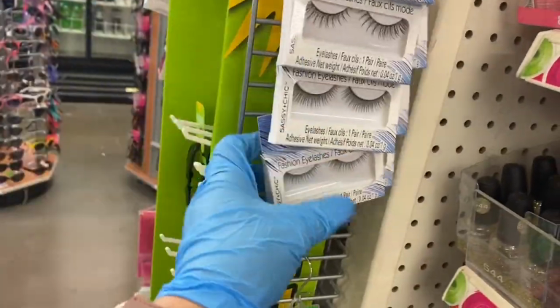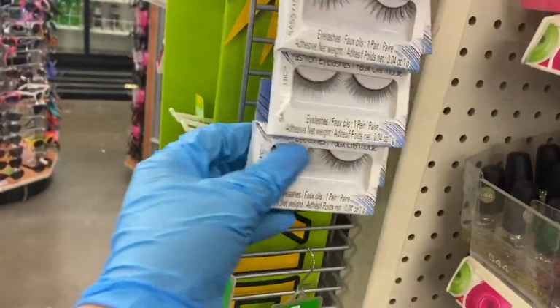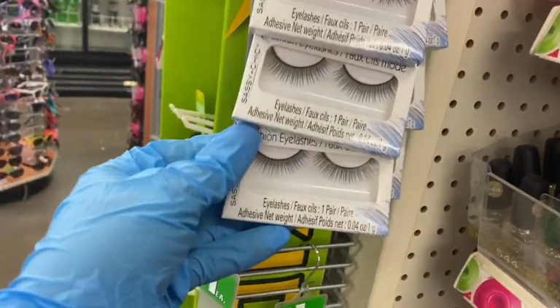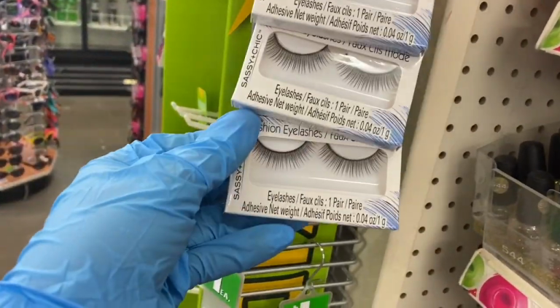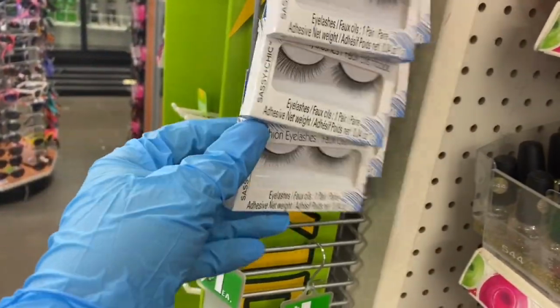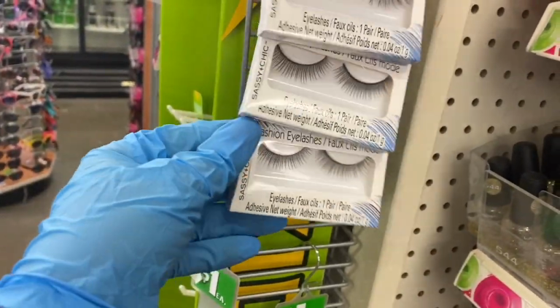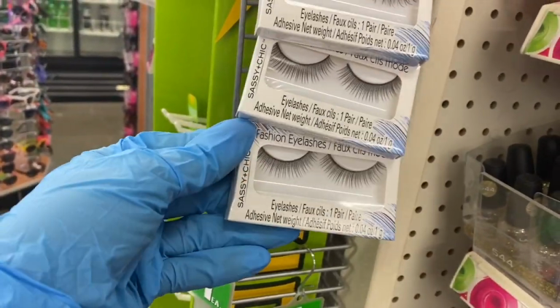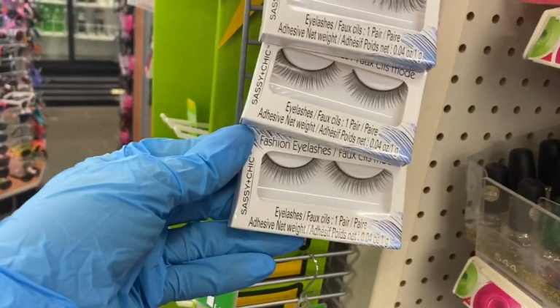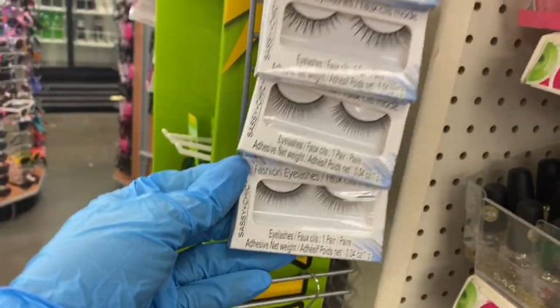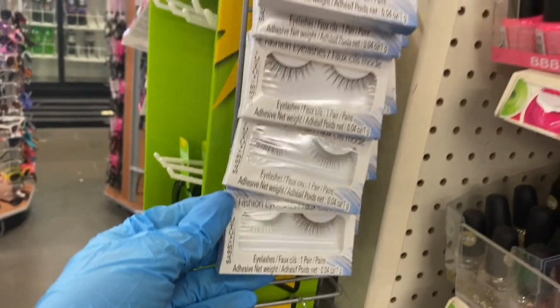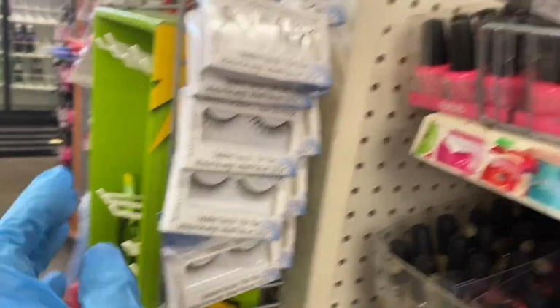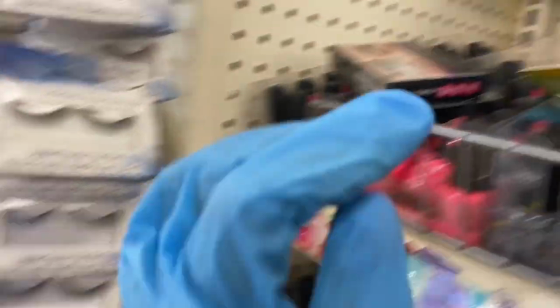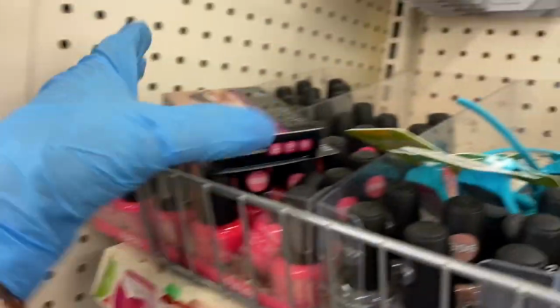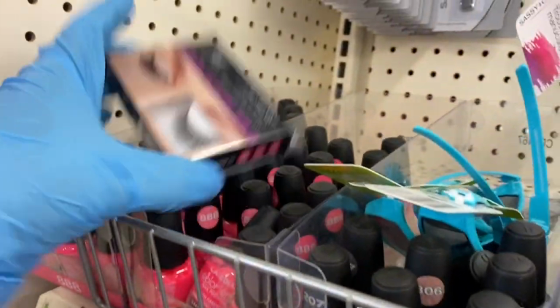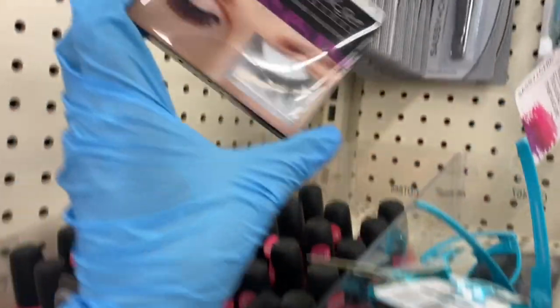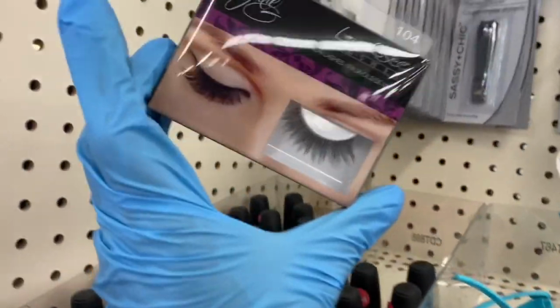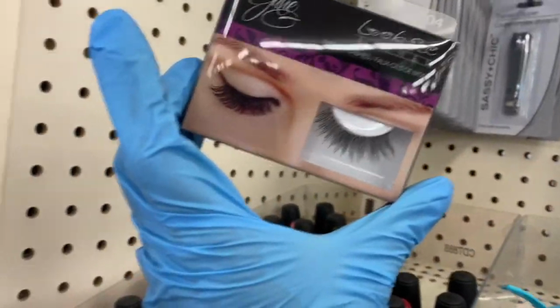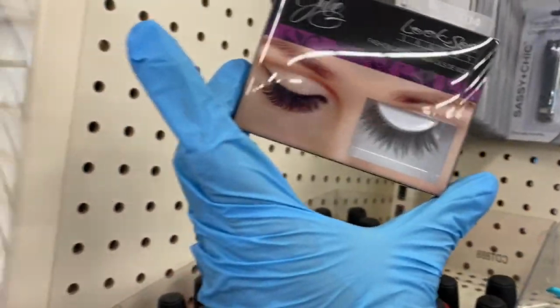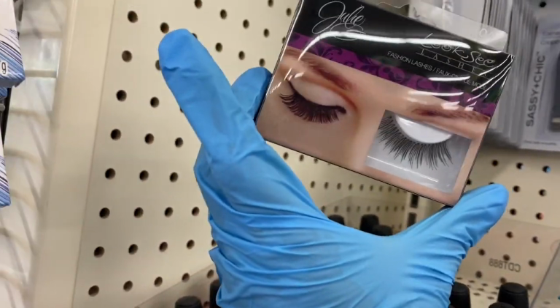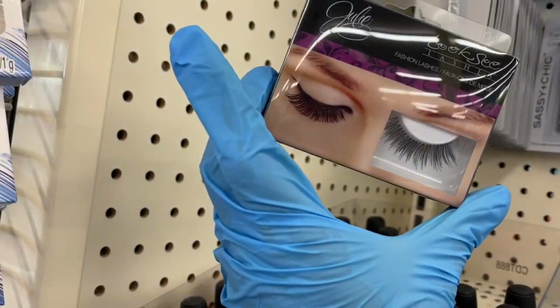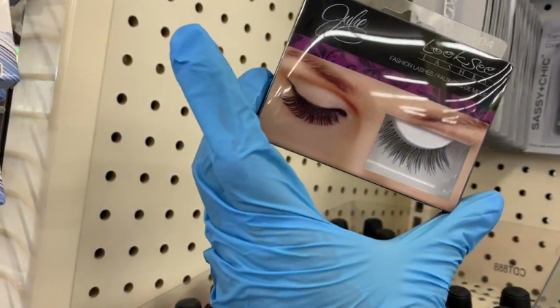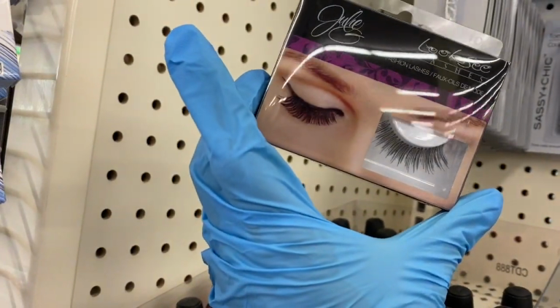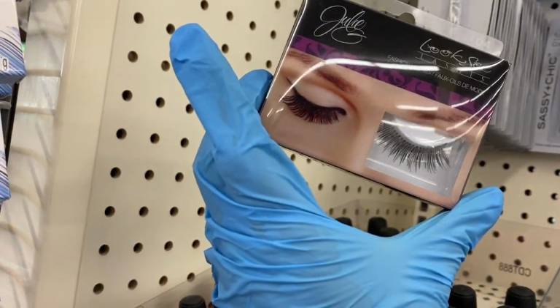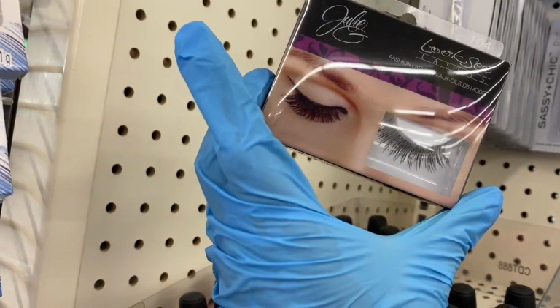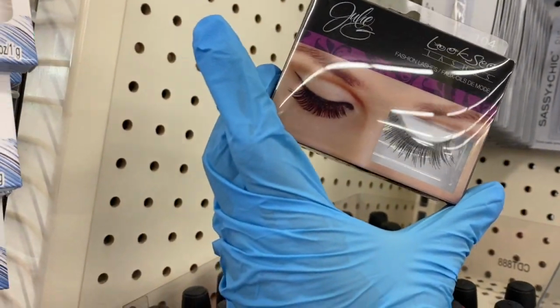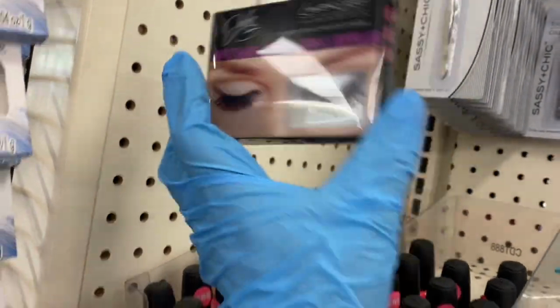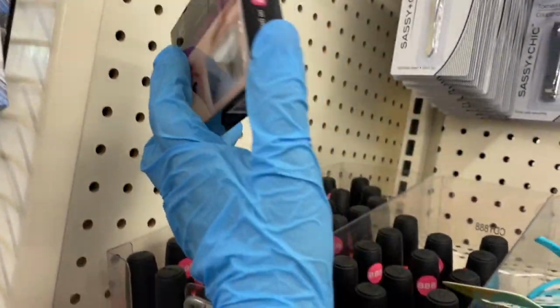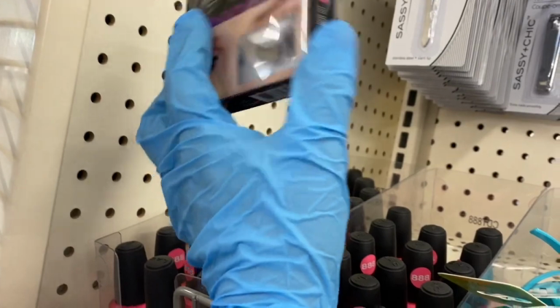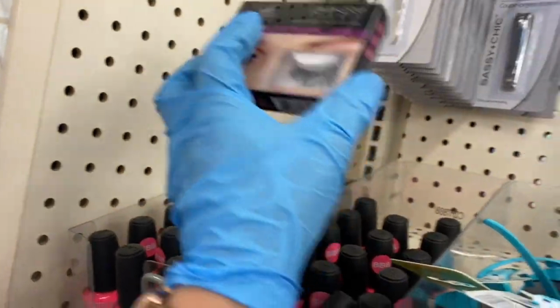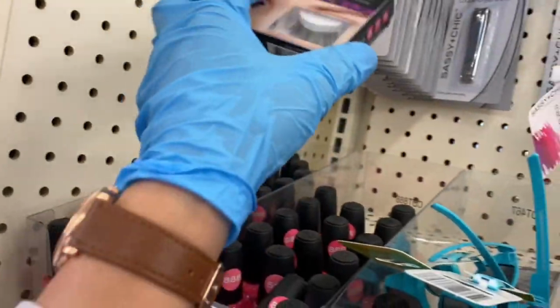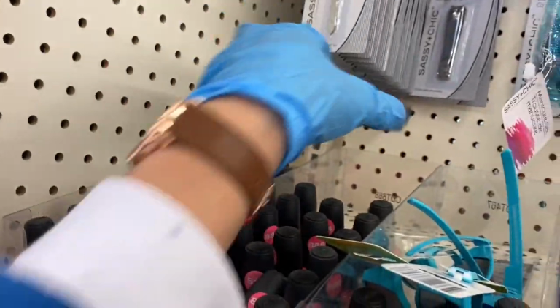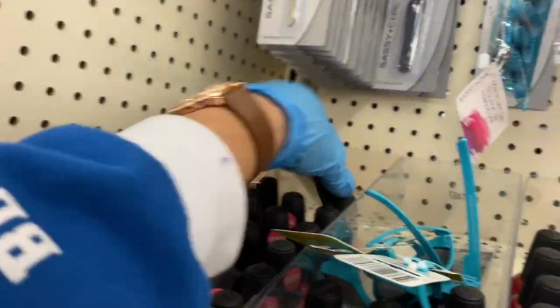Over here on the side you have some drama lashes. I don't see a name — oh, Sassy and Chic makes that. And look at these — Jolie makes these. These are so nice, I don't know where these came from.